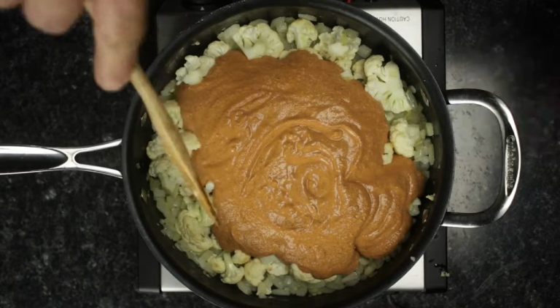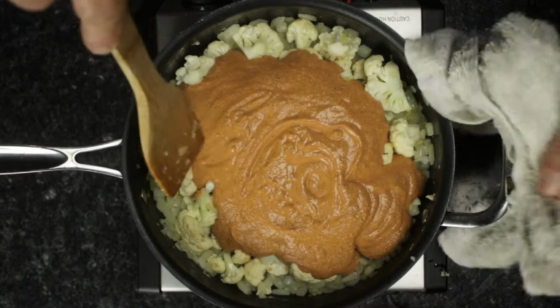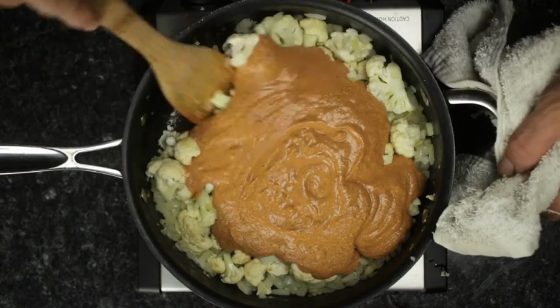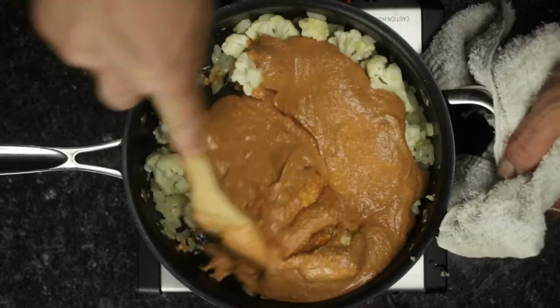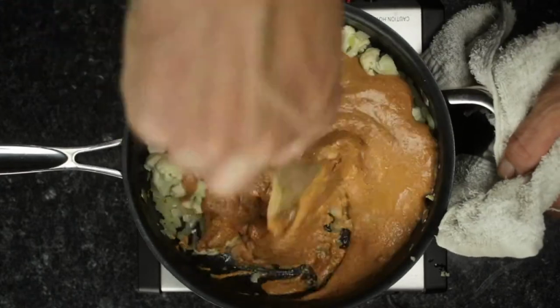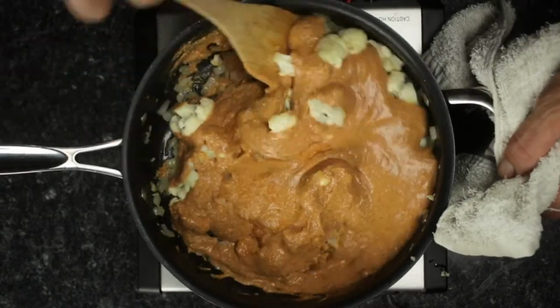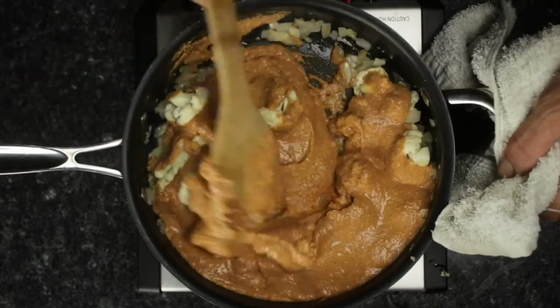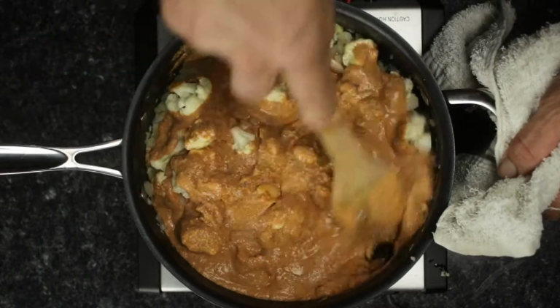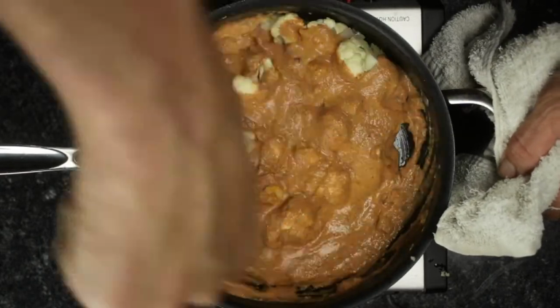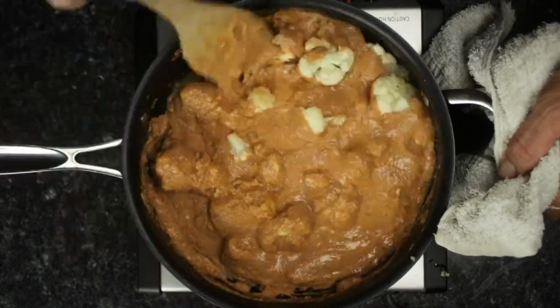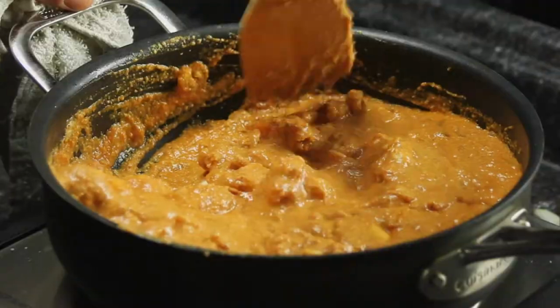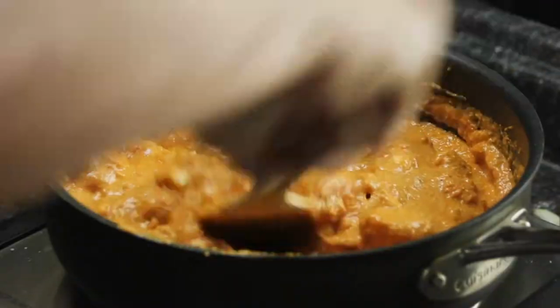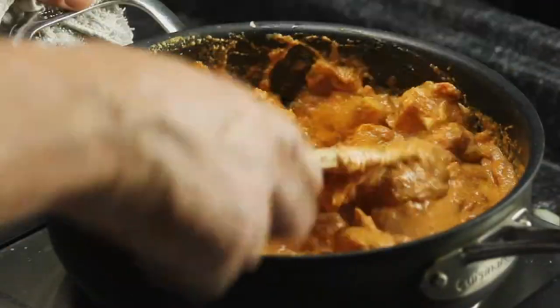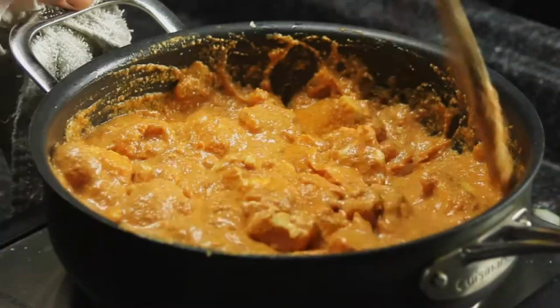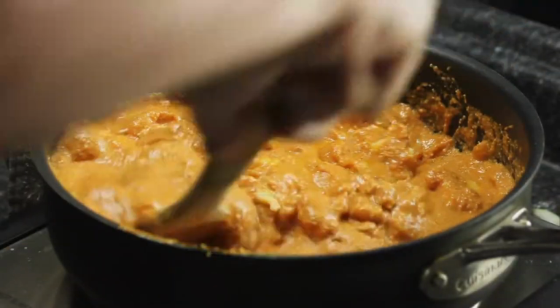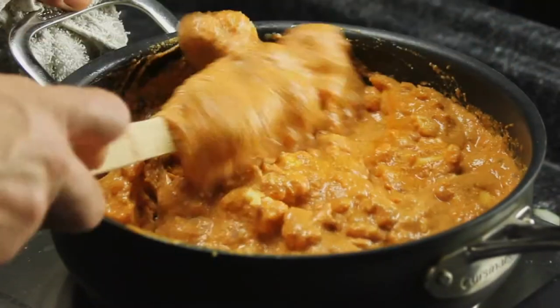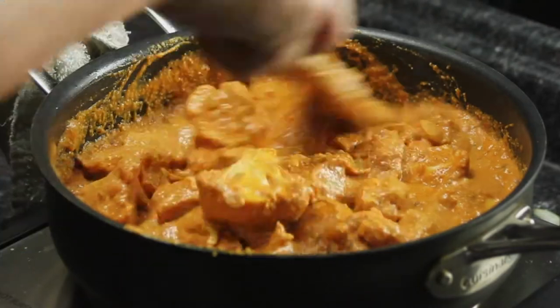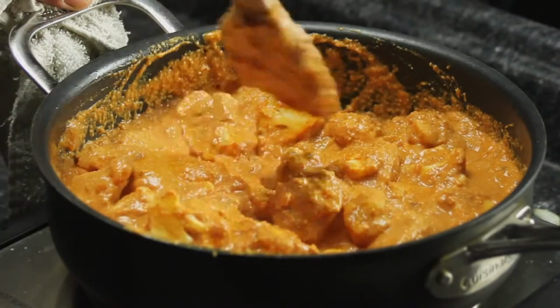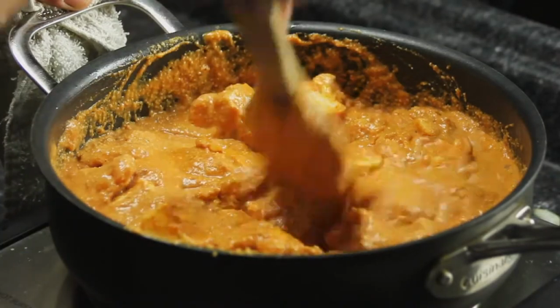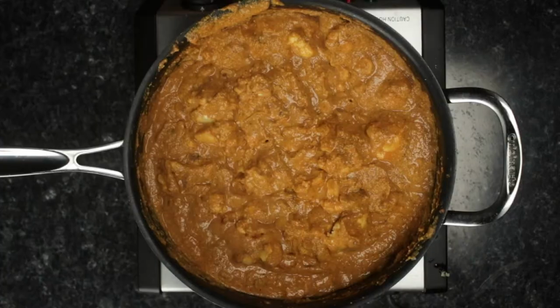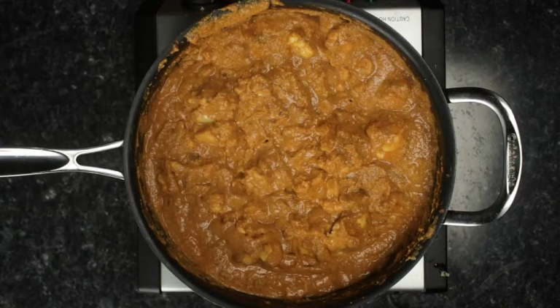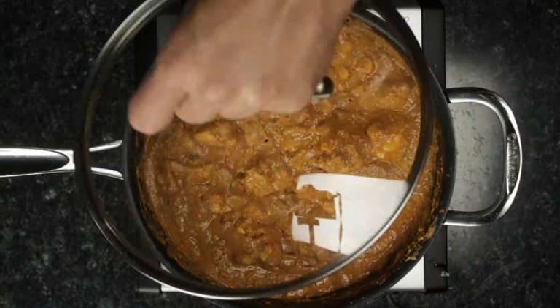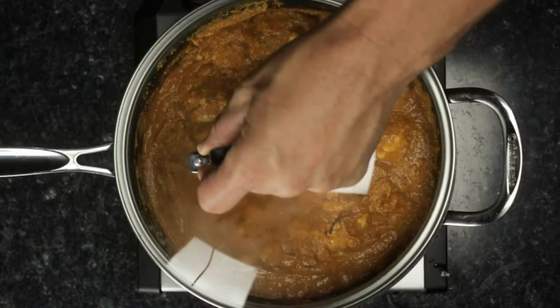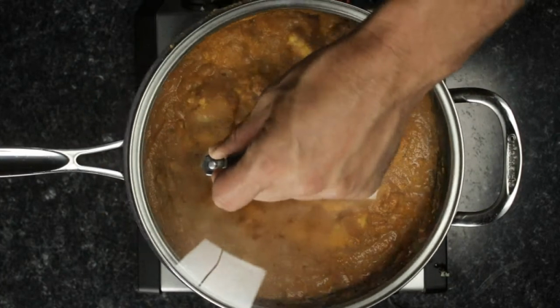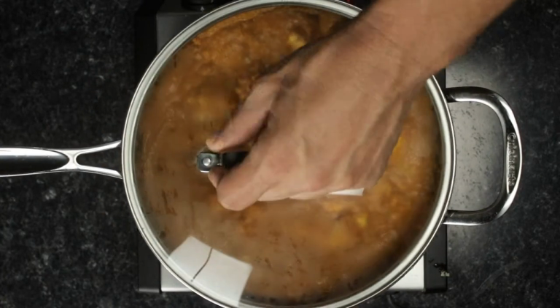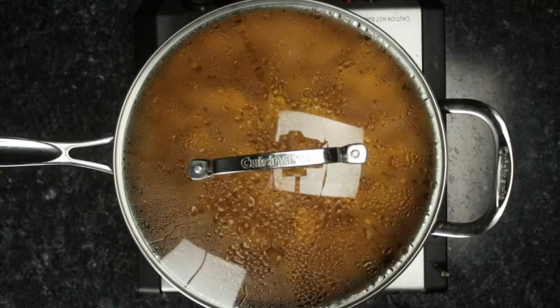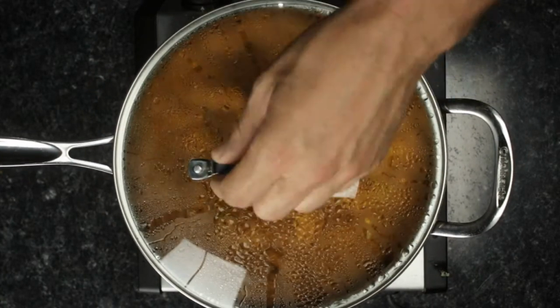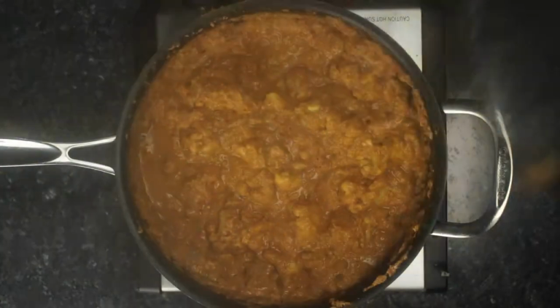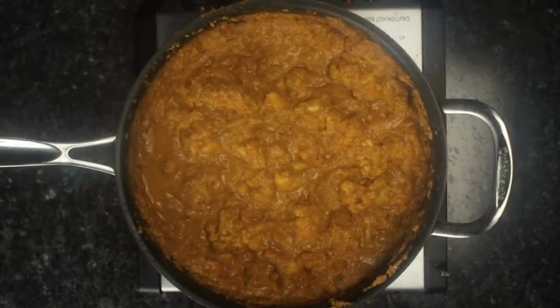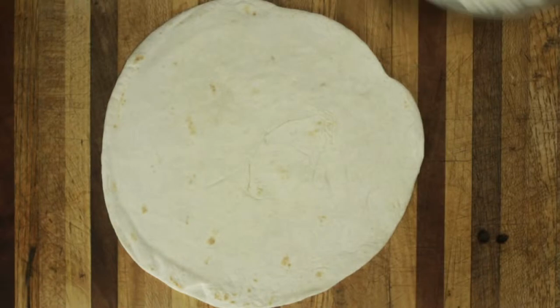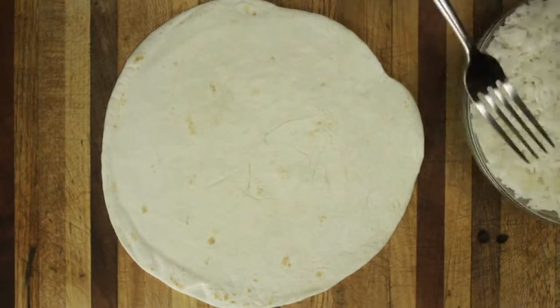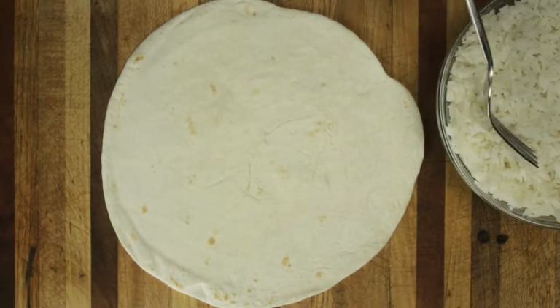After your sauce has been added, stir your ingredients and reduce the heat to simmer until the cauliflower is just slightly tender. Remember that if you overcook your cauliflower, there will be less texture and bite to your burrito later on.